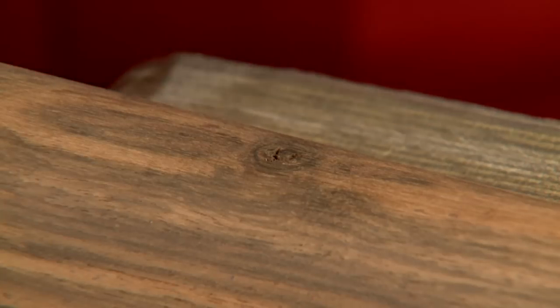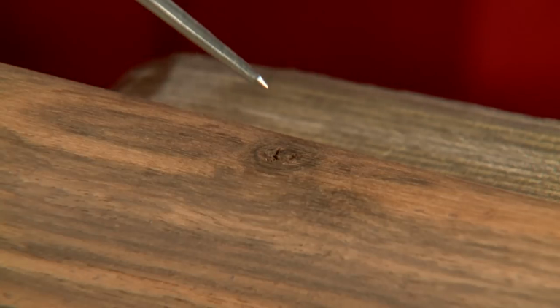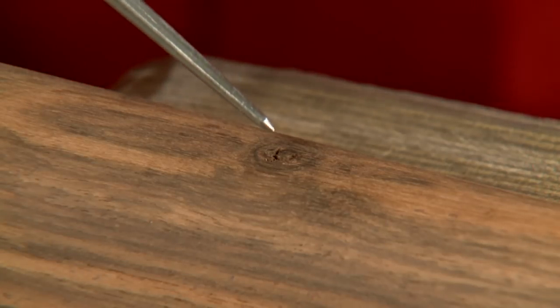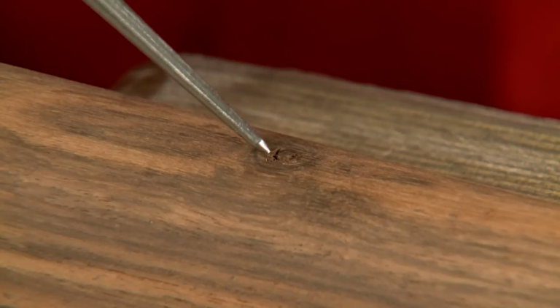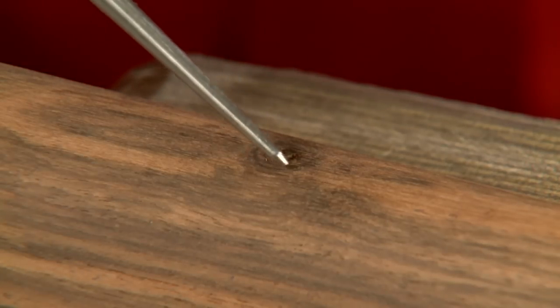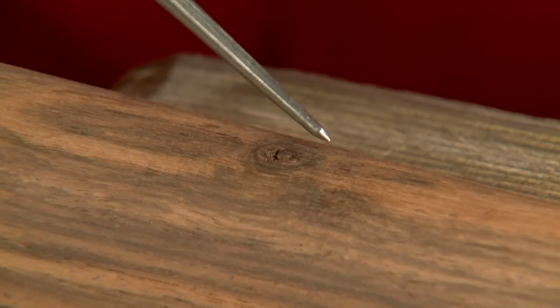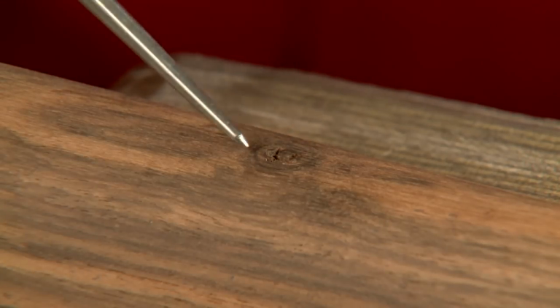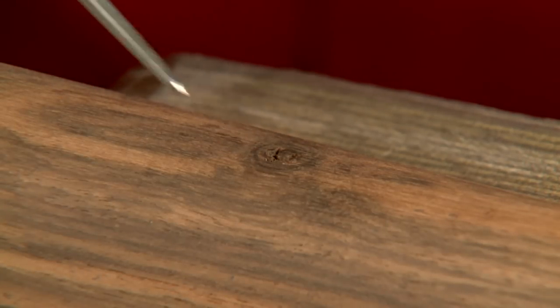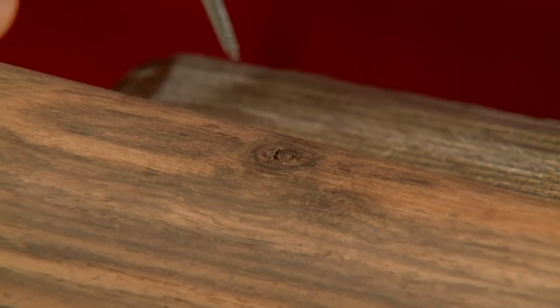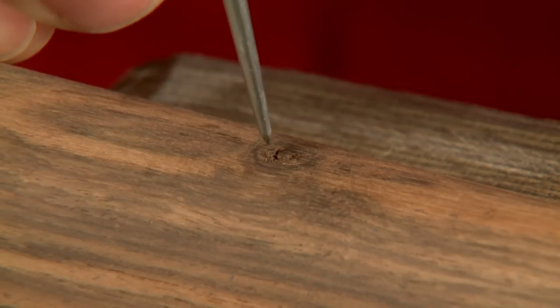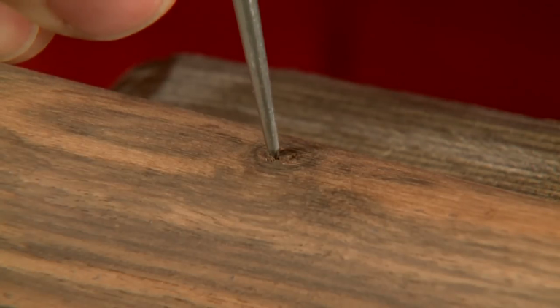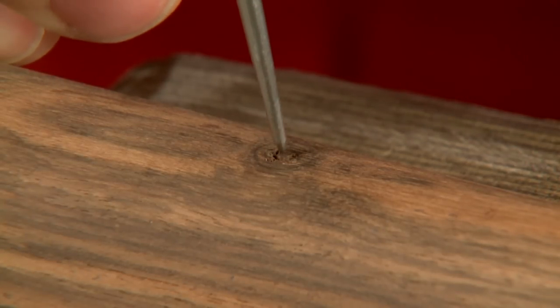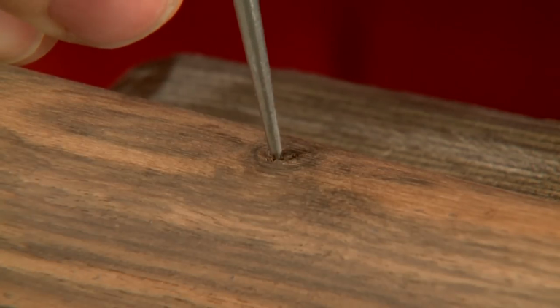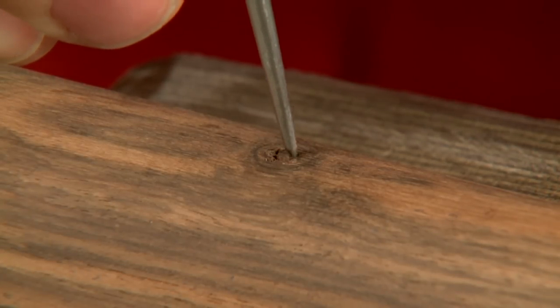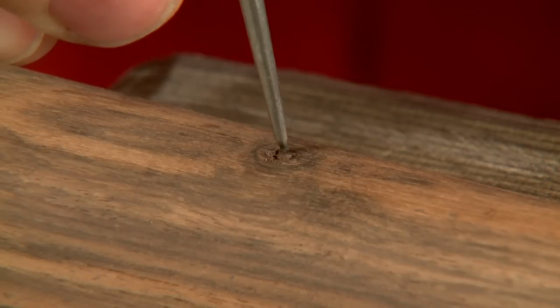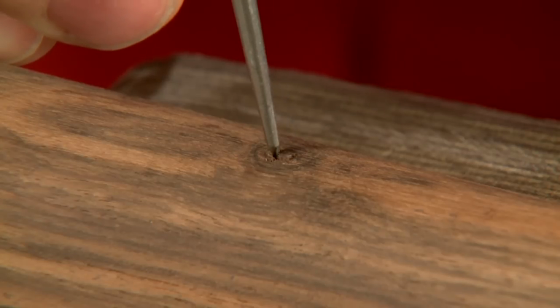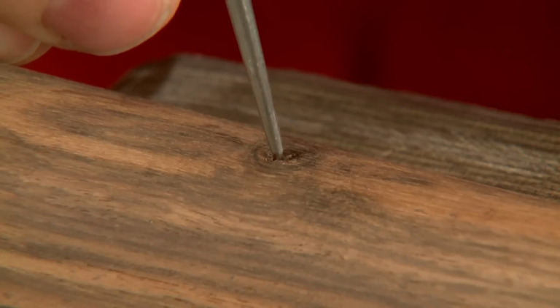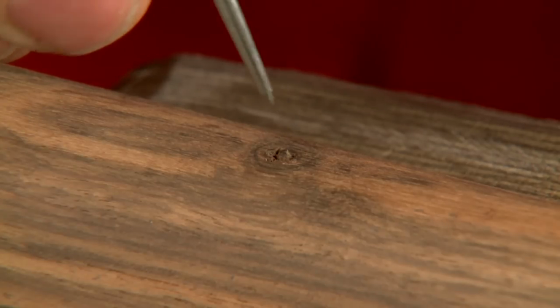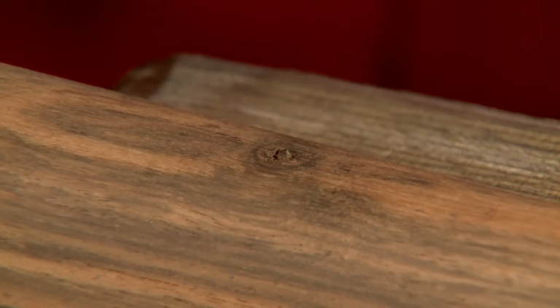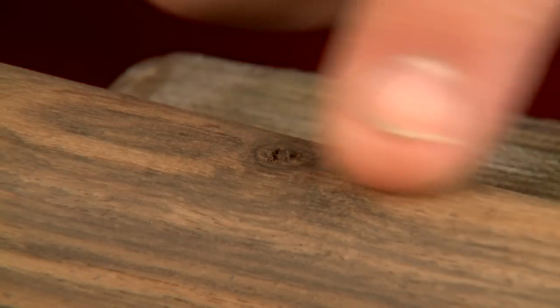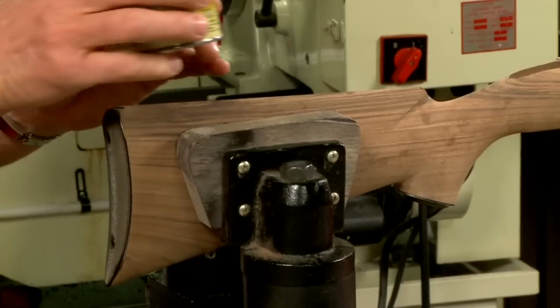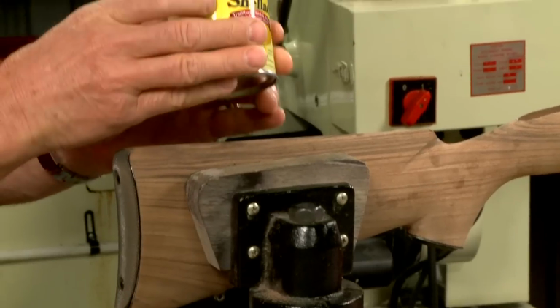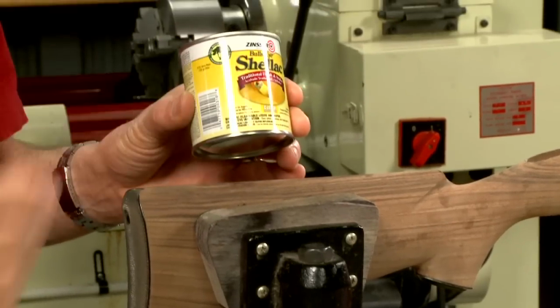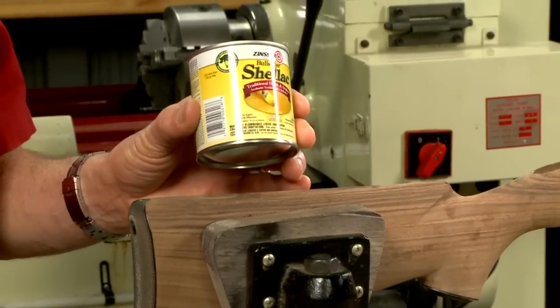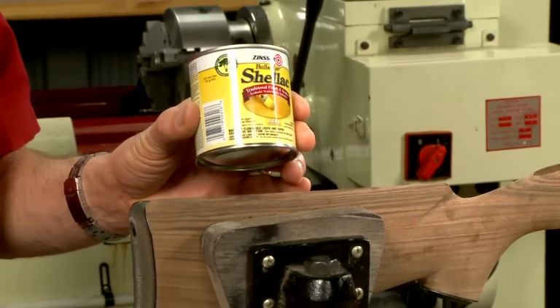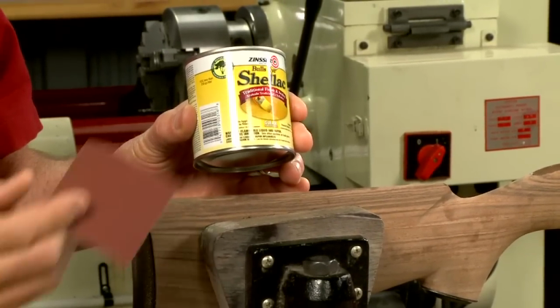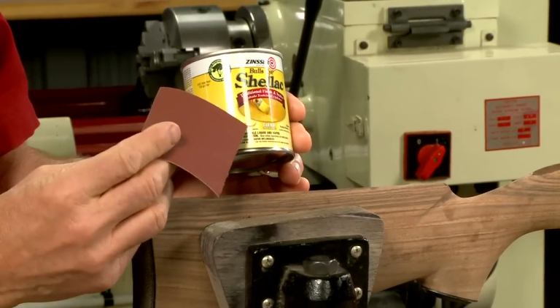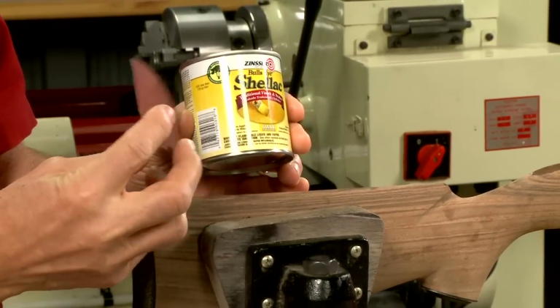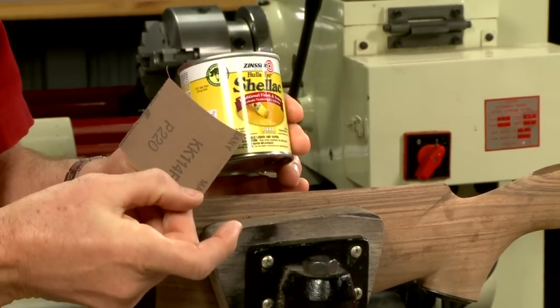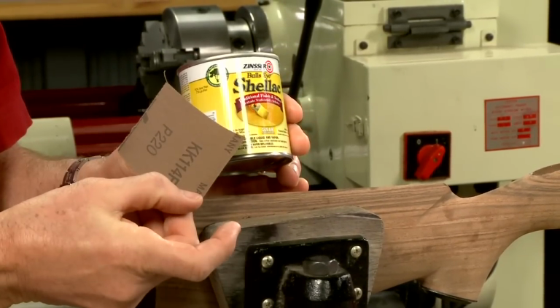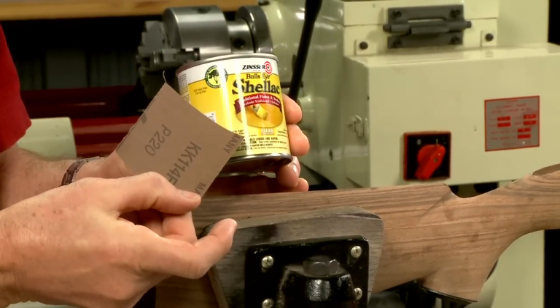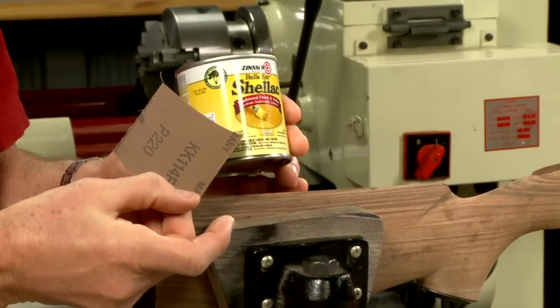This knot needs to be filled before we can begin finishing the stock. It's quite a large void, so I need something other than regular stock filler. Not a problem — we'll use some clear shellac along with a piece of 220 grit sandpaper.